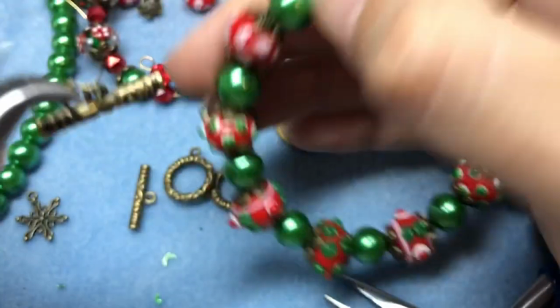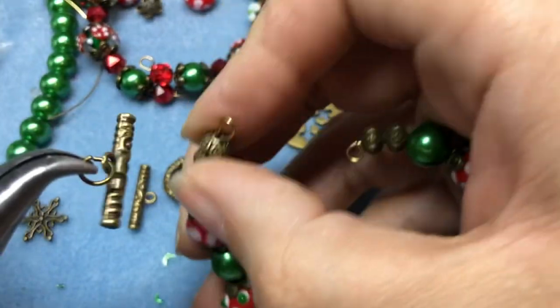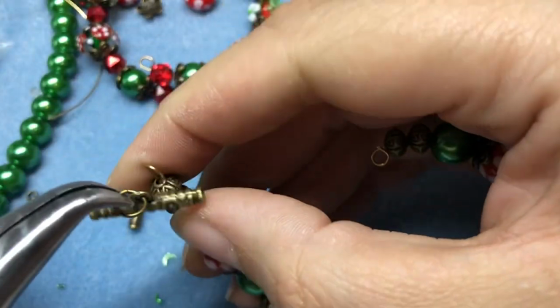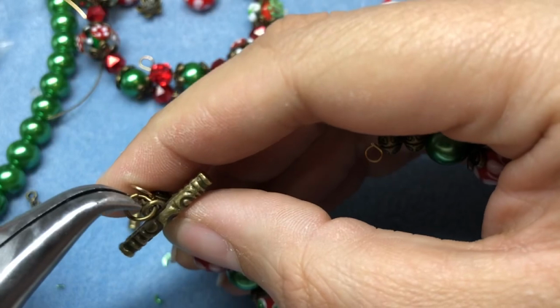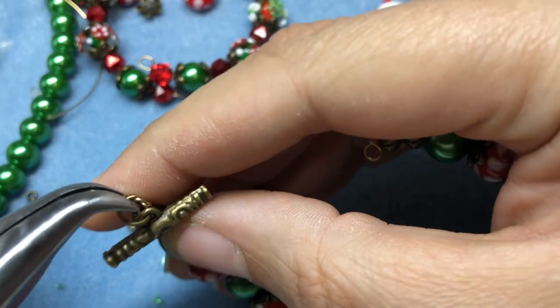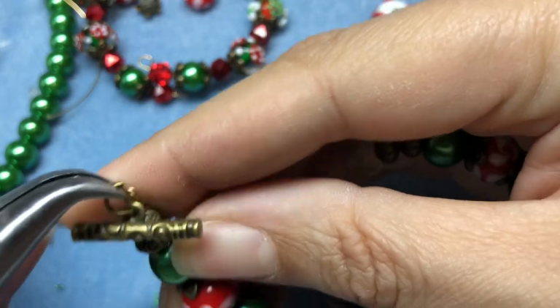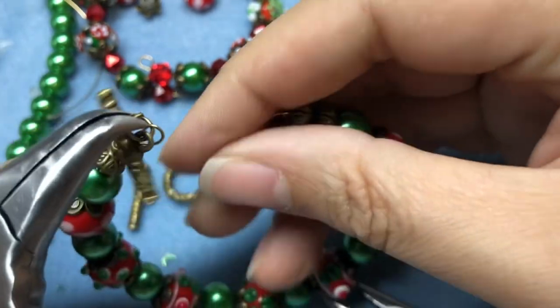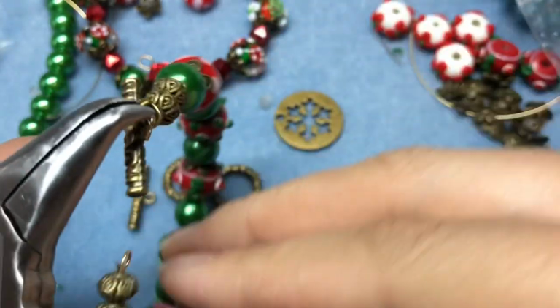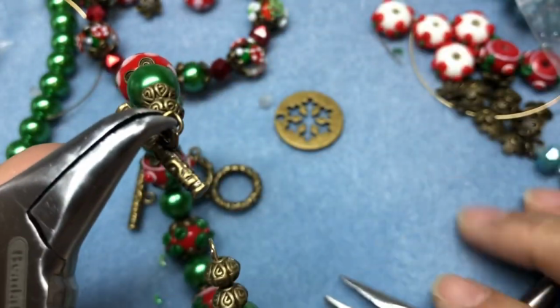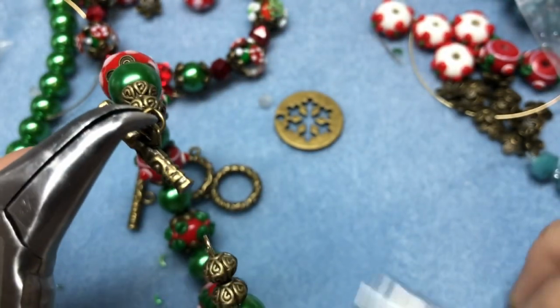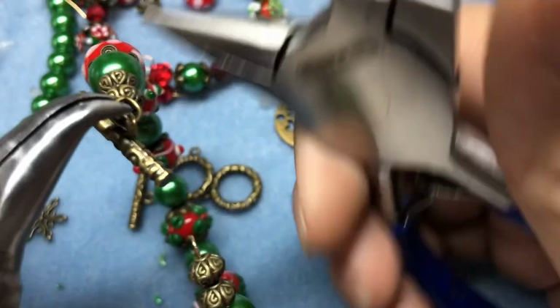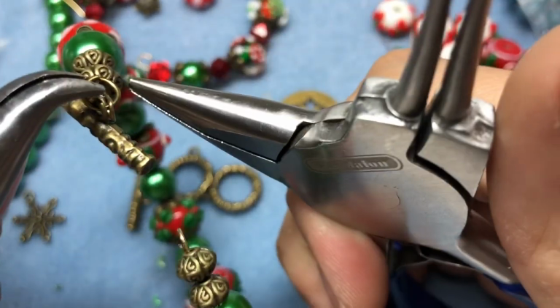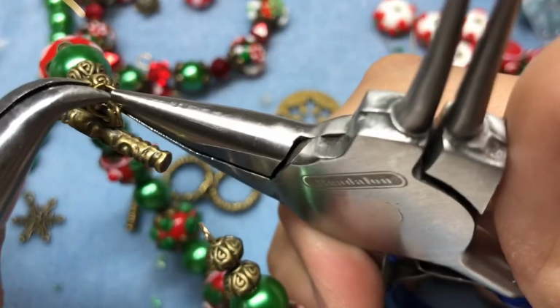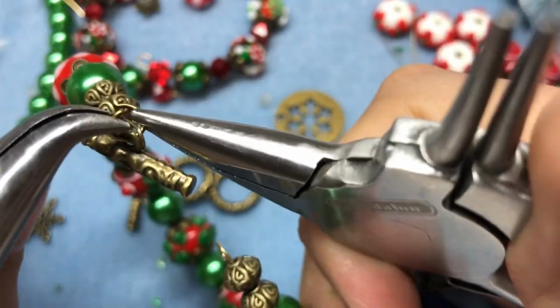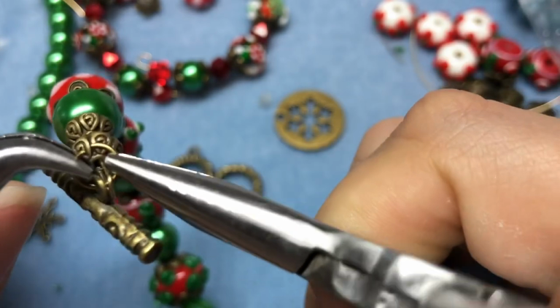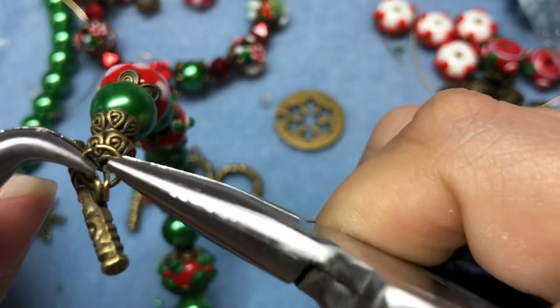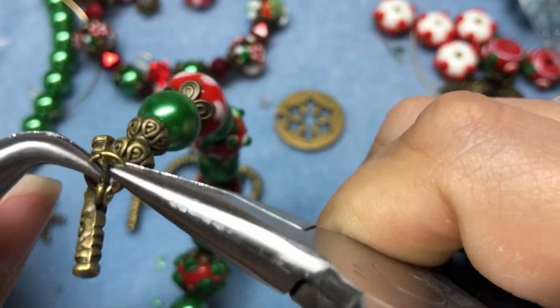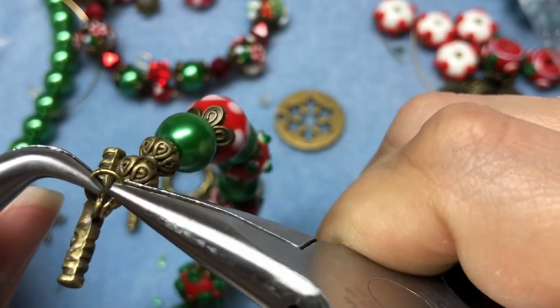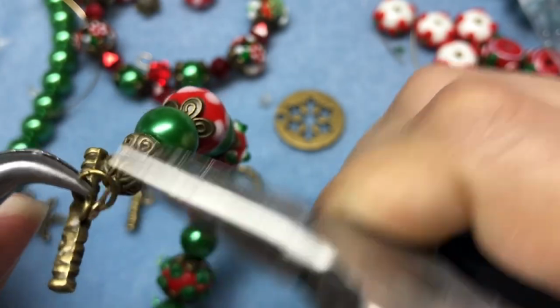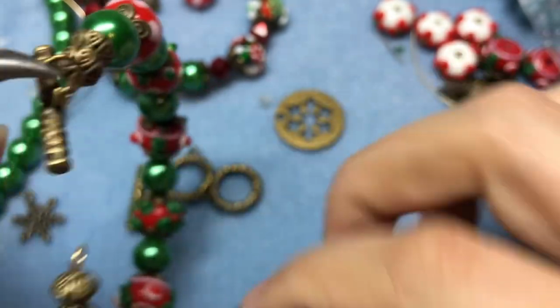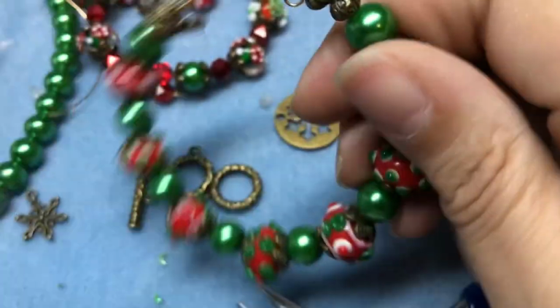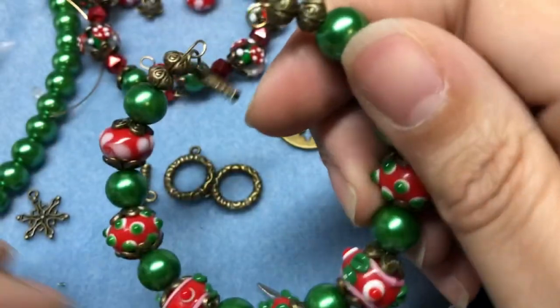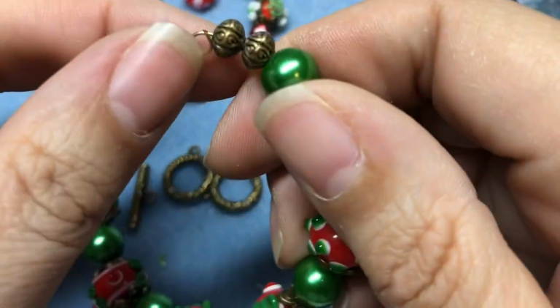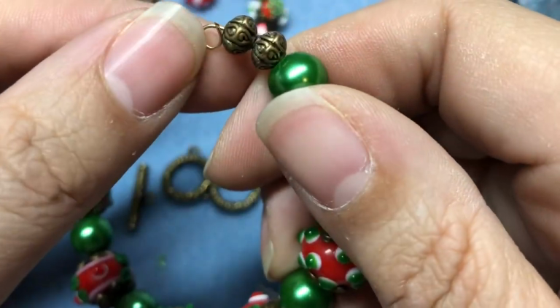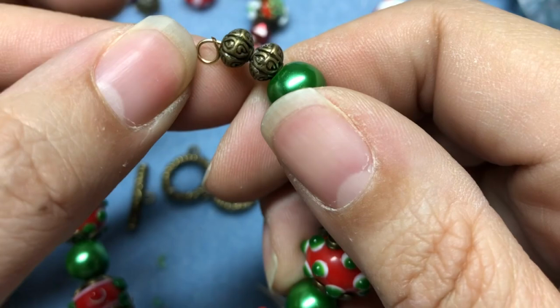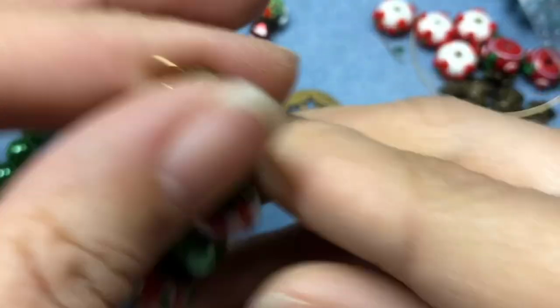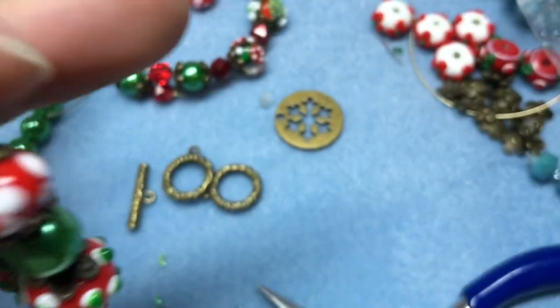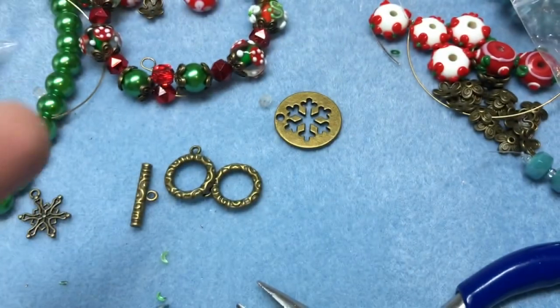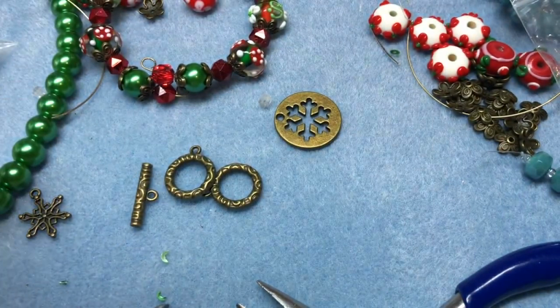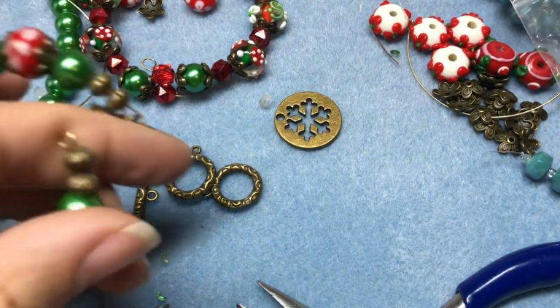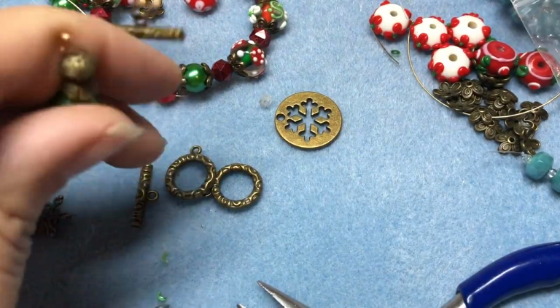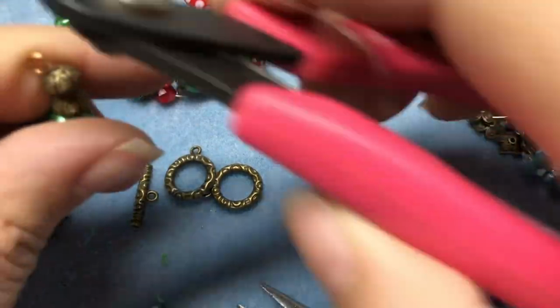I'm noticing in my haste I did not trim one of these very well right here. I don't want to get stabbed, so I'll just trim that a little bit more. It's going to be a bit difficult because memory wire cutters are so clunky.